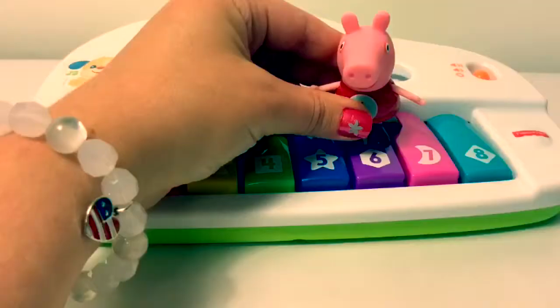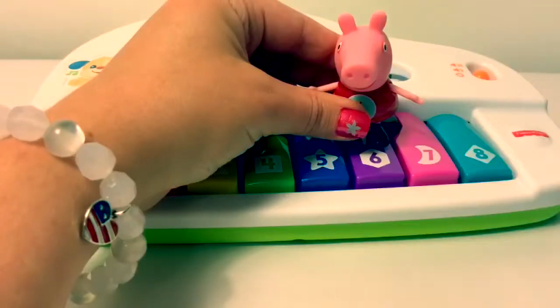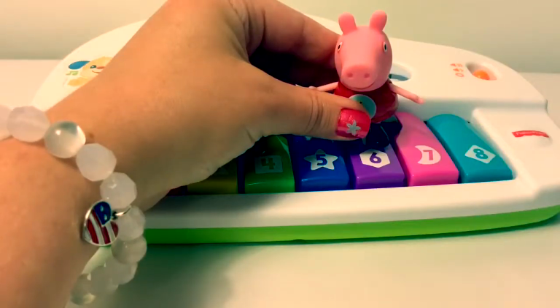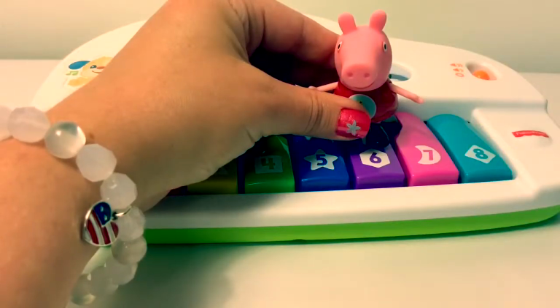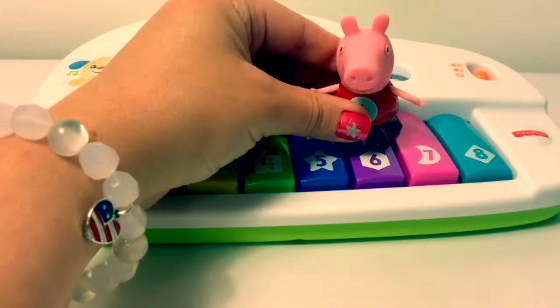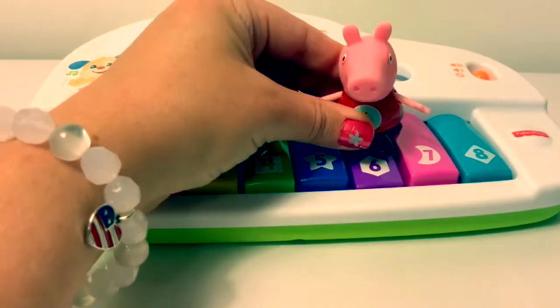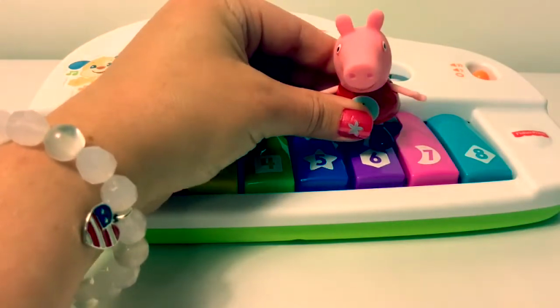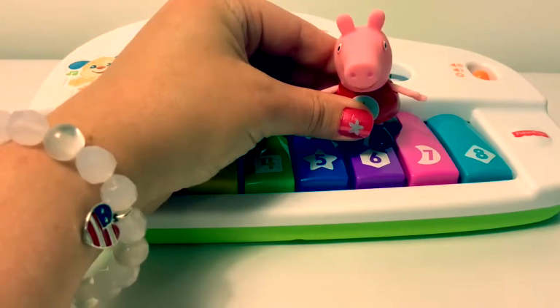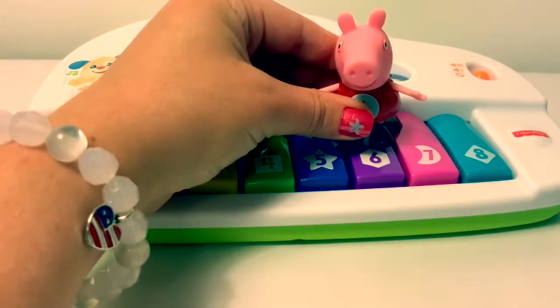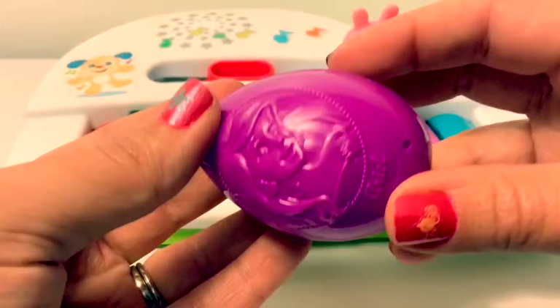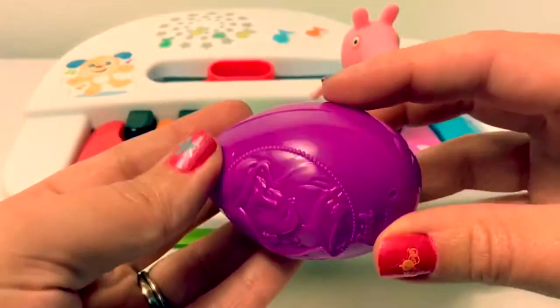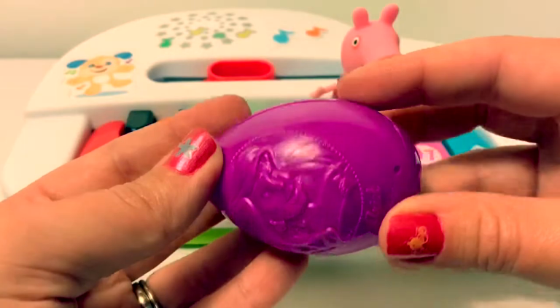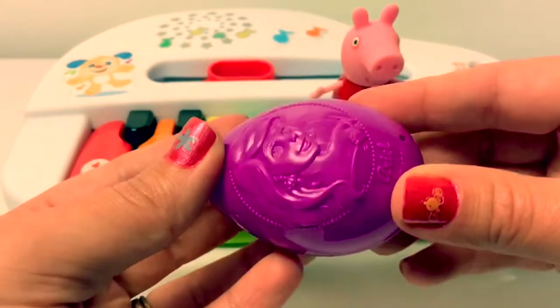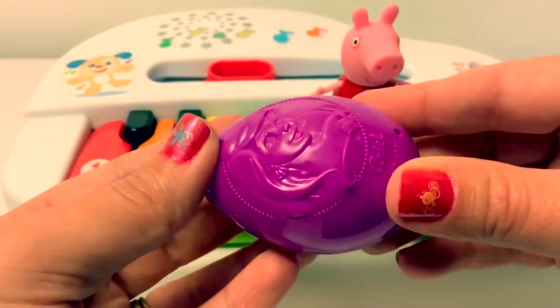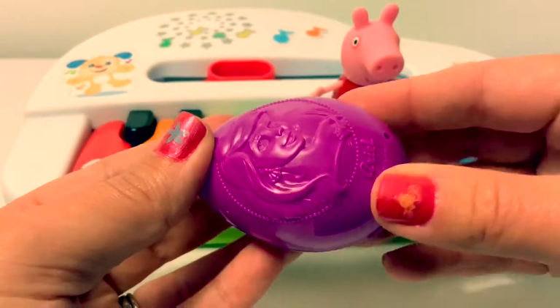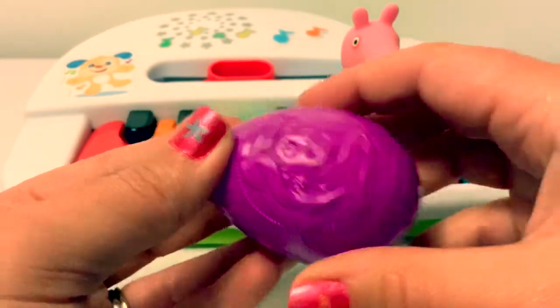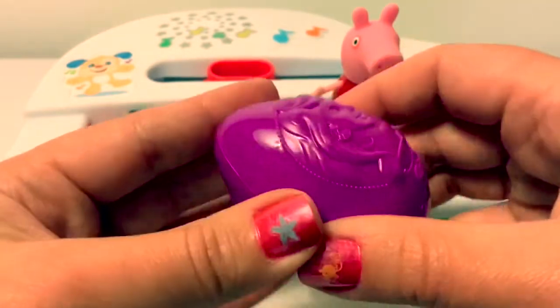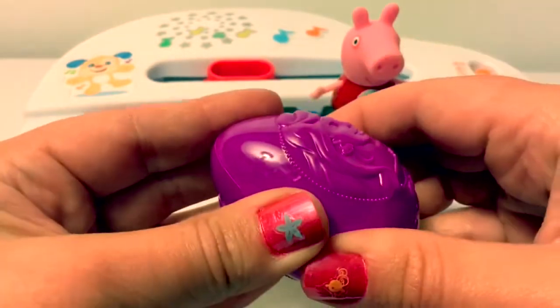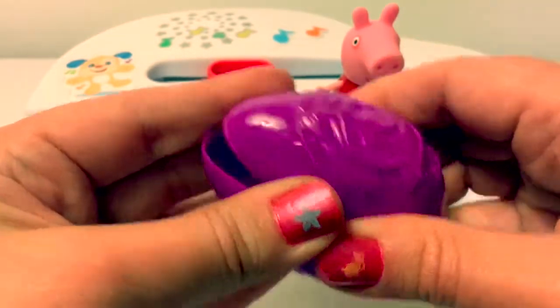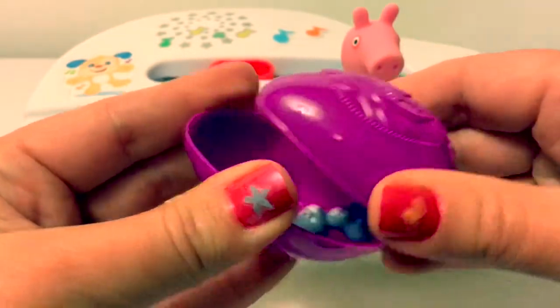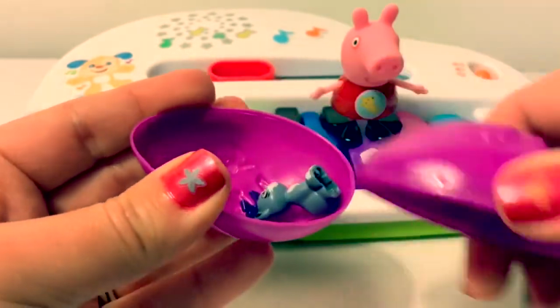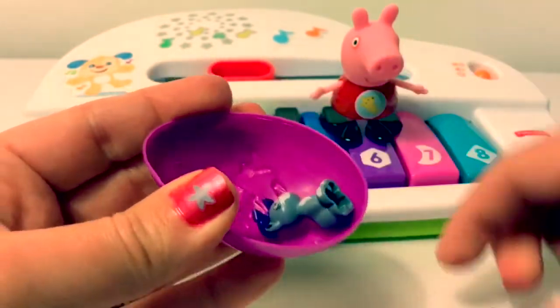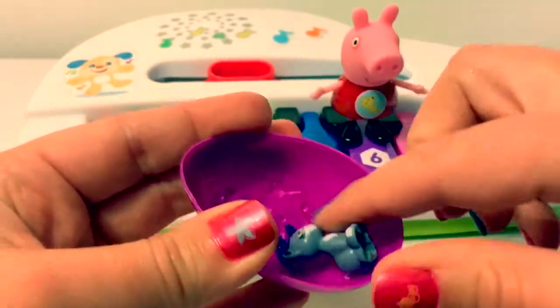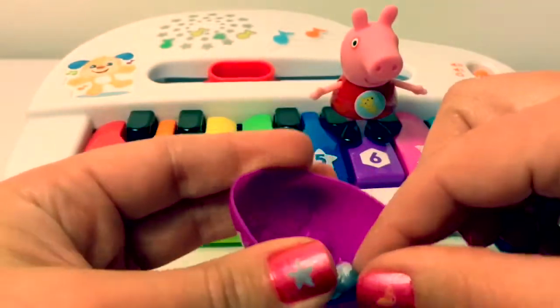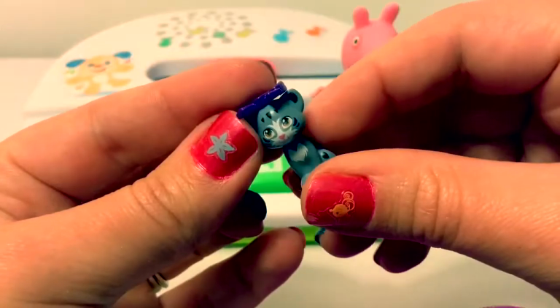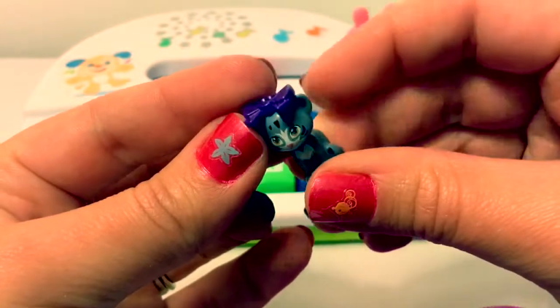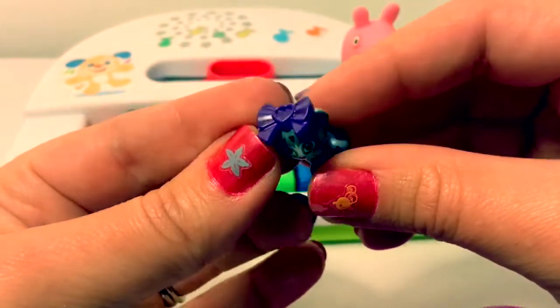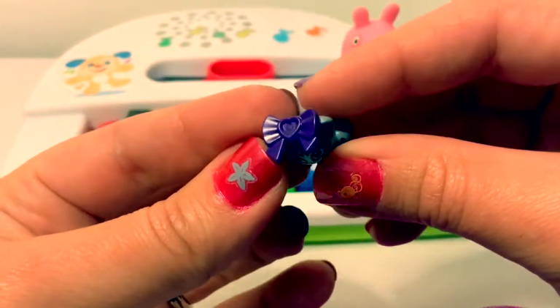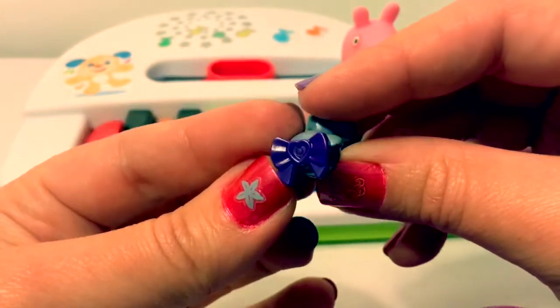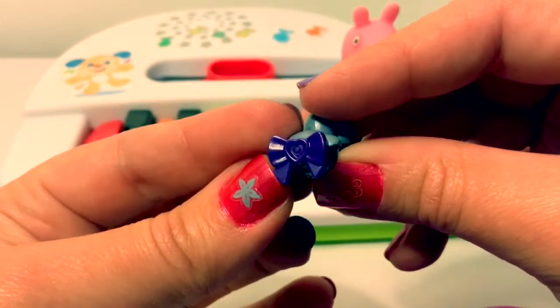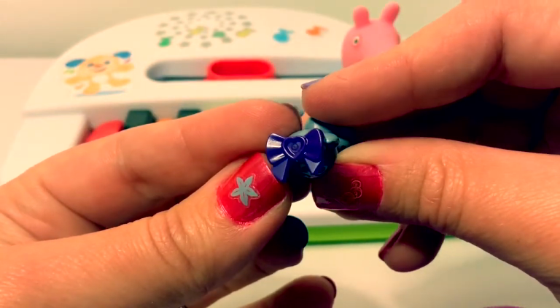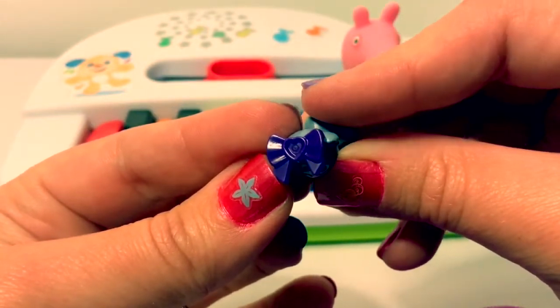Purple. This egg is purple. The bow on this kitty cat is purple.